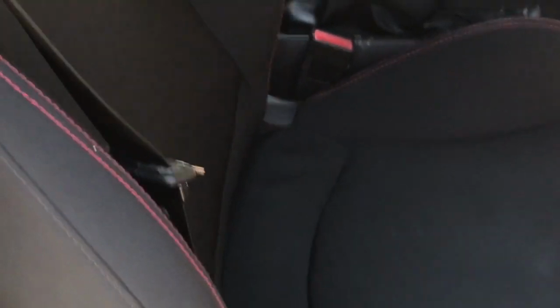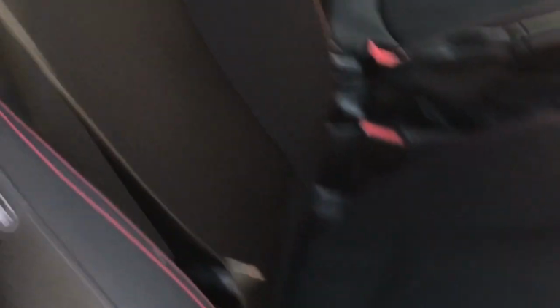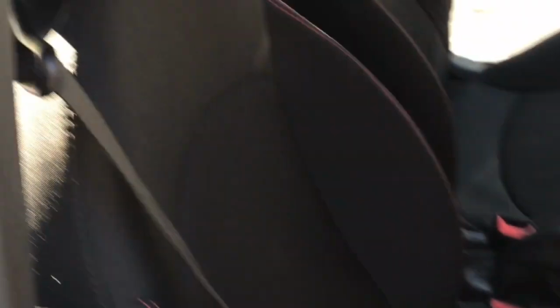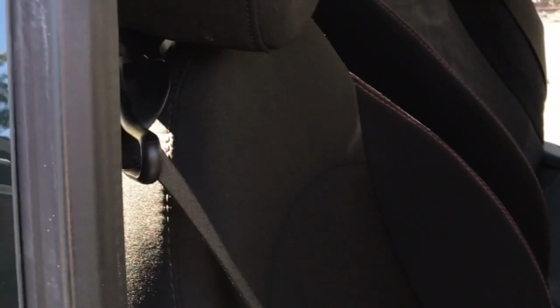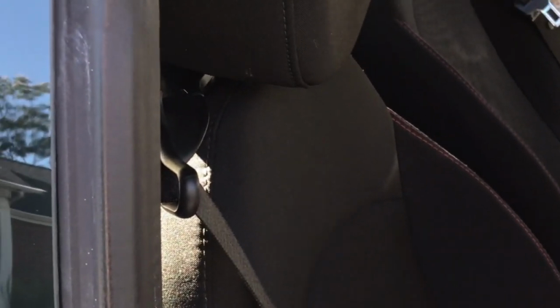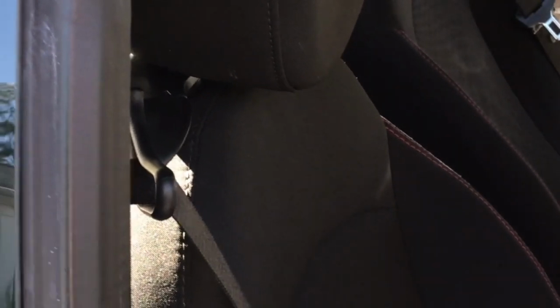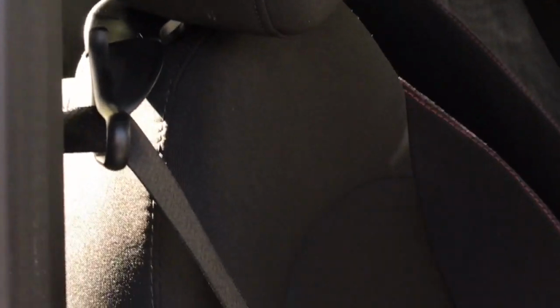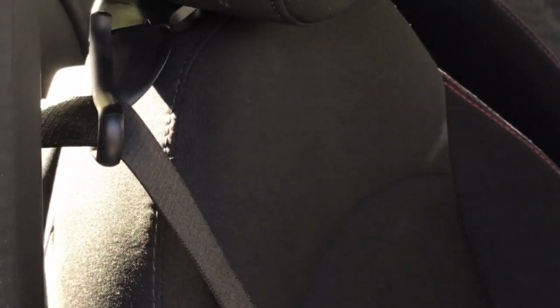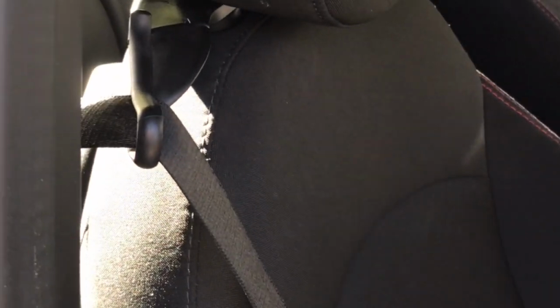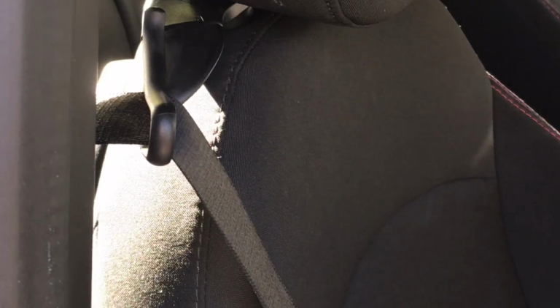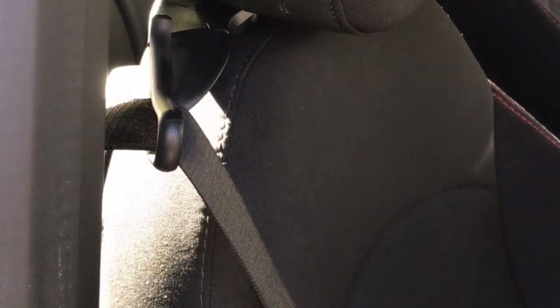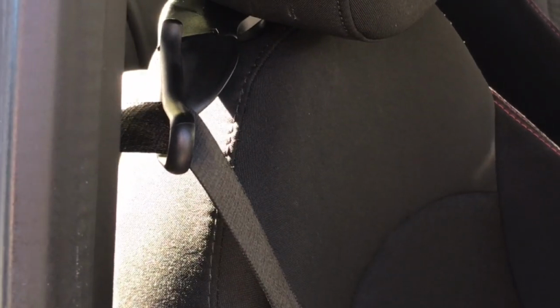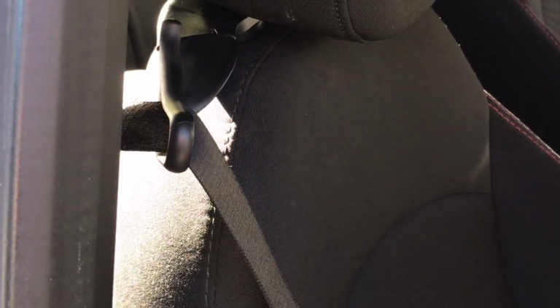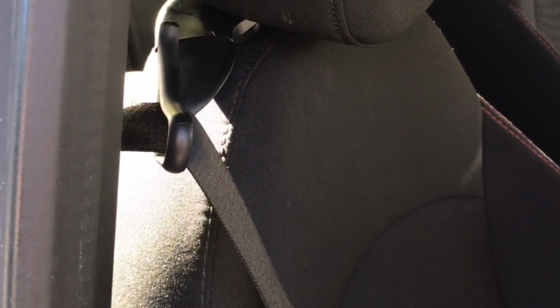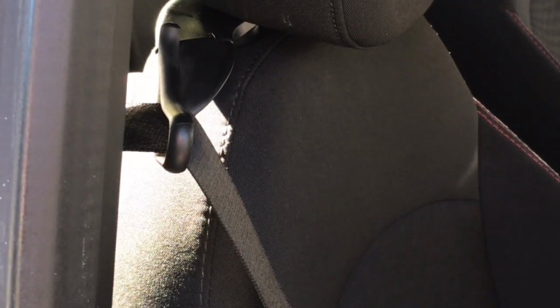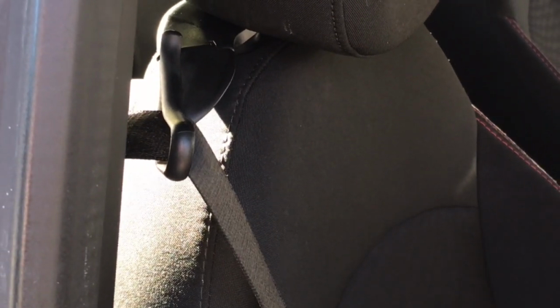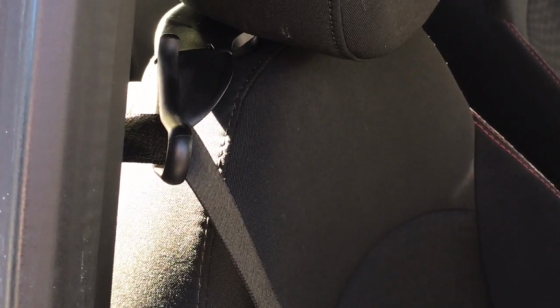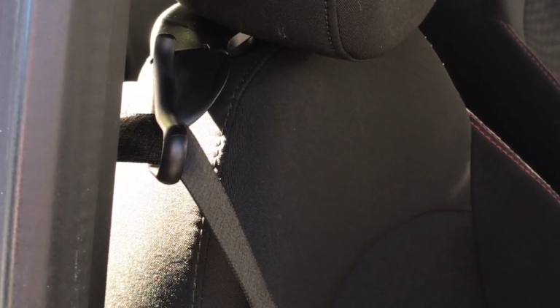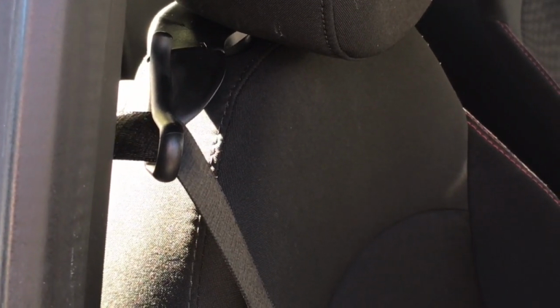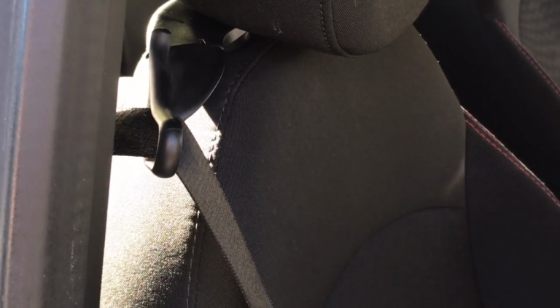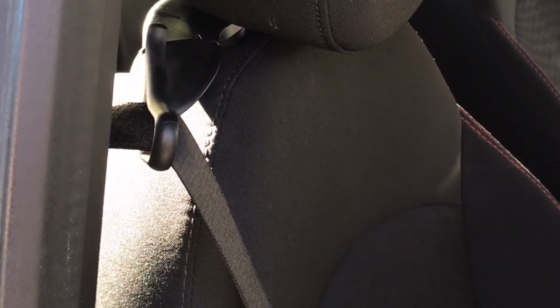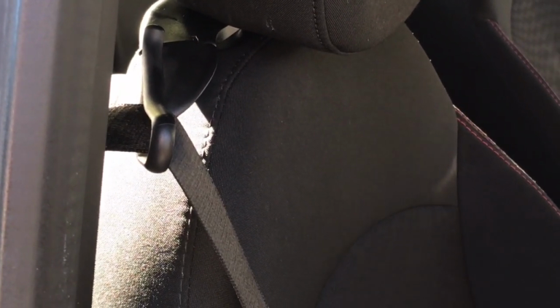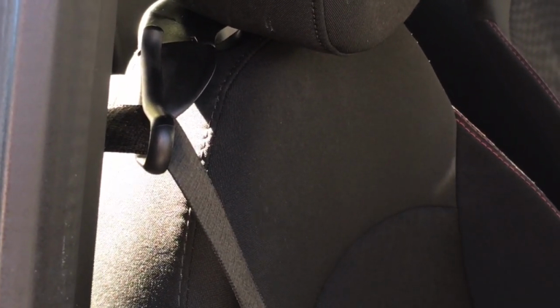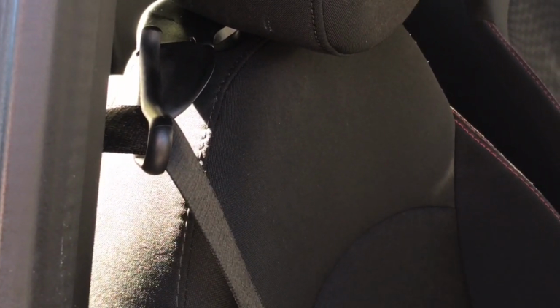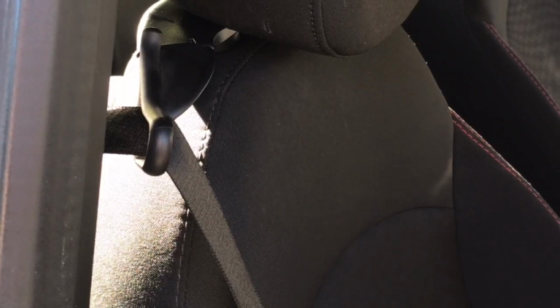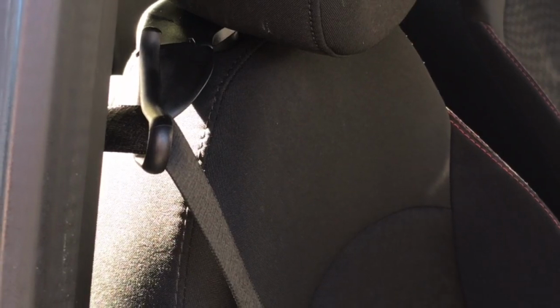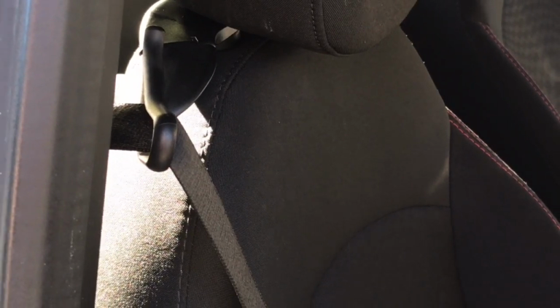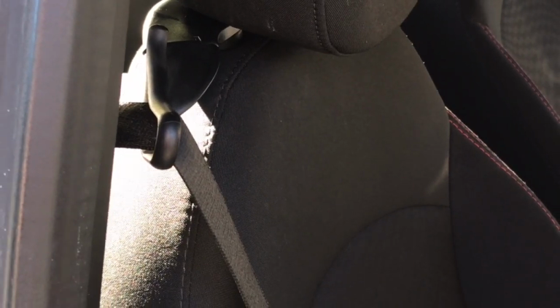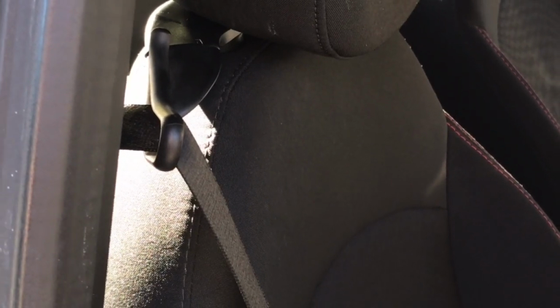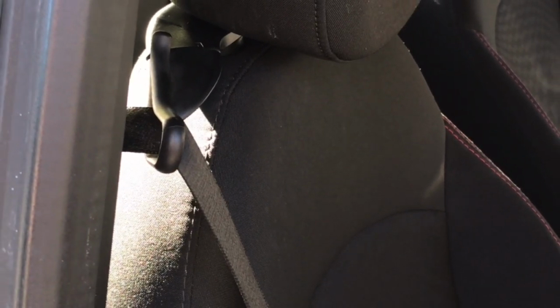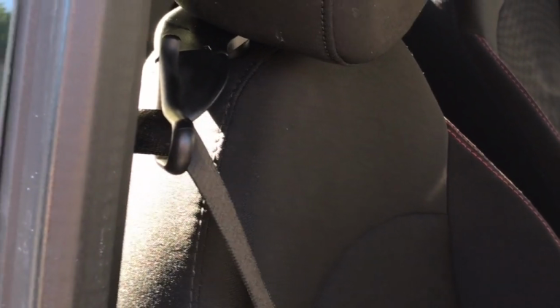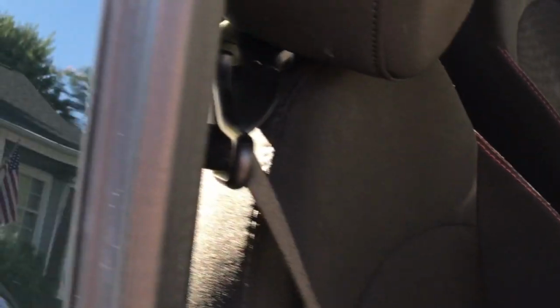It makes it a lot easier when you're trying to find the seat belt, because it's so tight it's hard to find it. This way you just put it next to the bolster when you take it off. When you sit down you just pick it up and easily put it on.